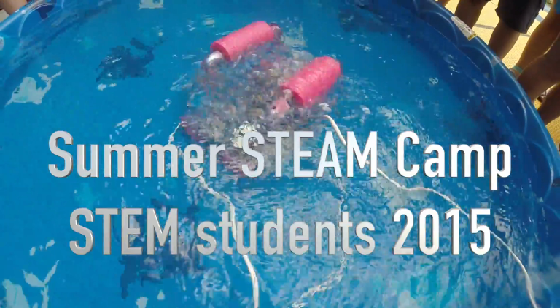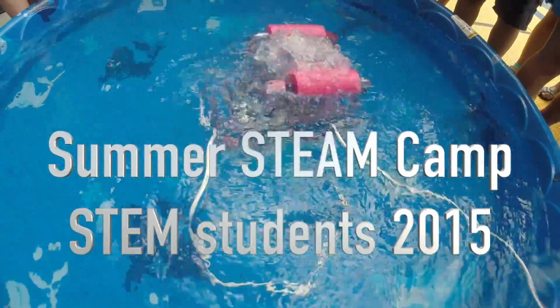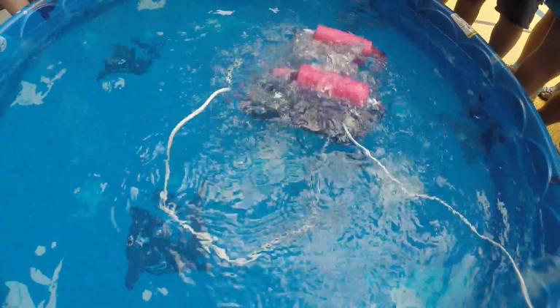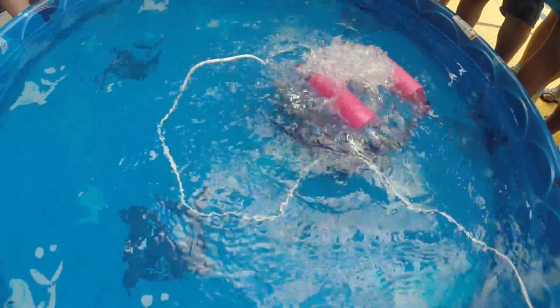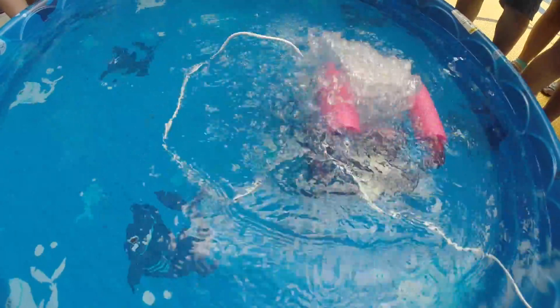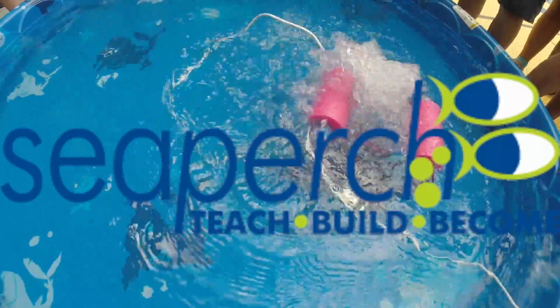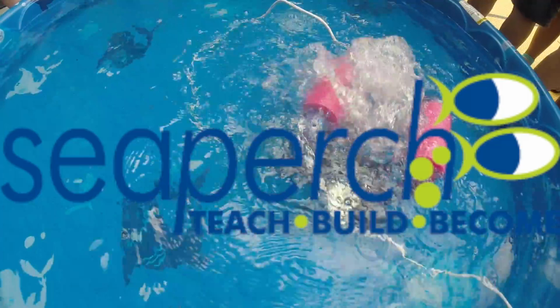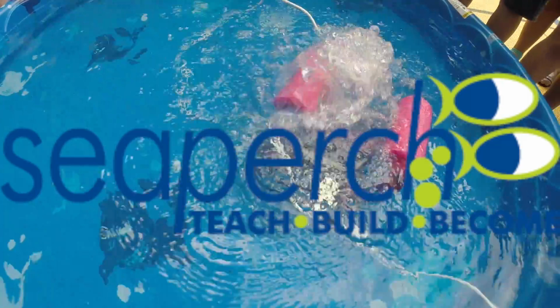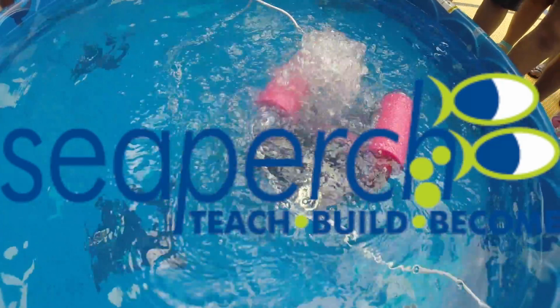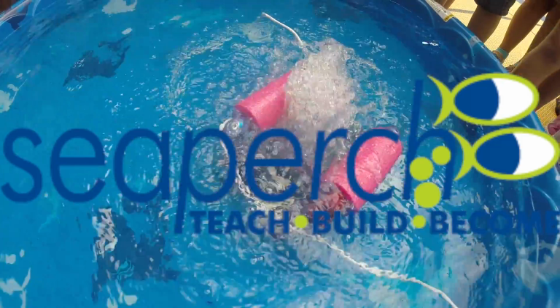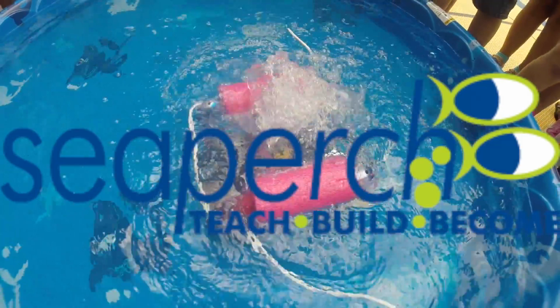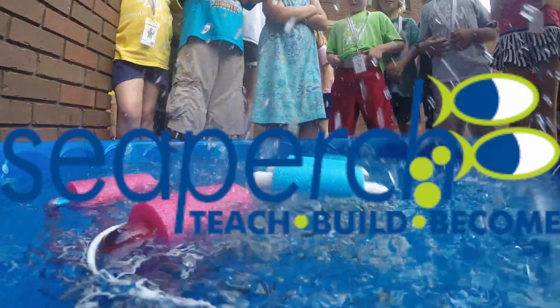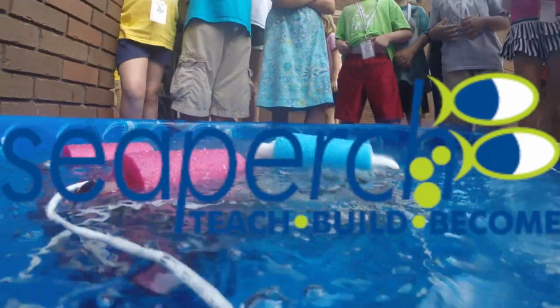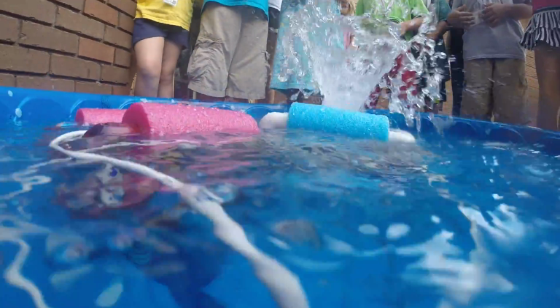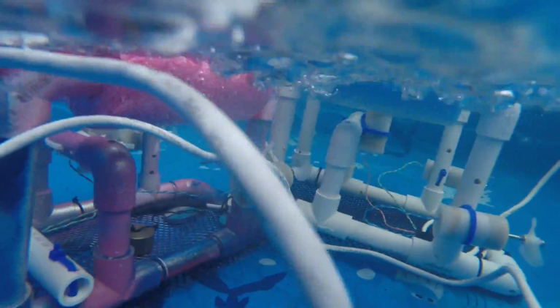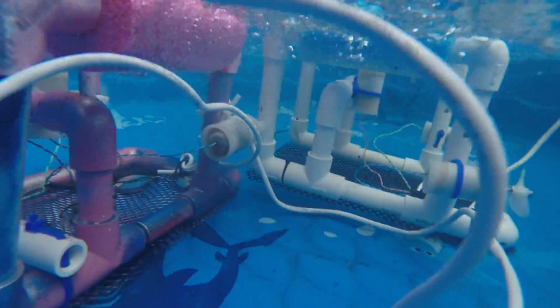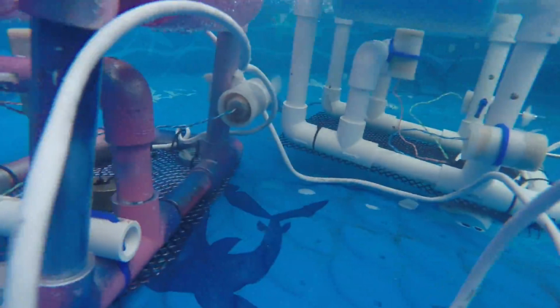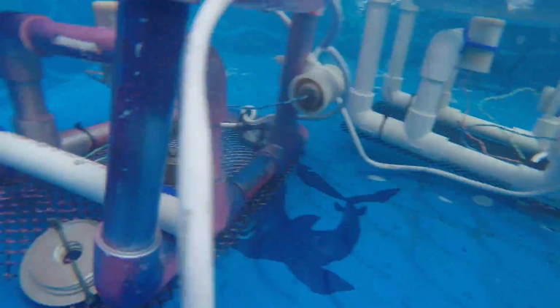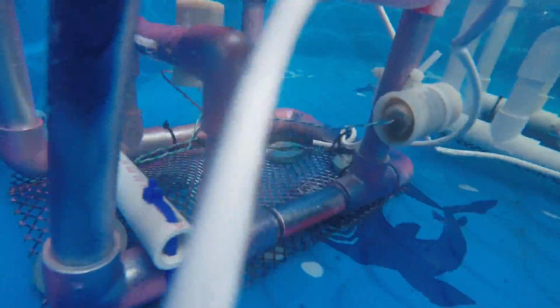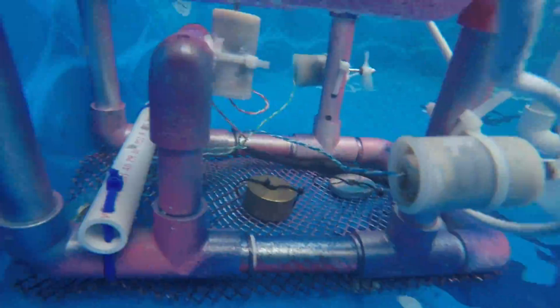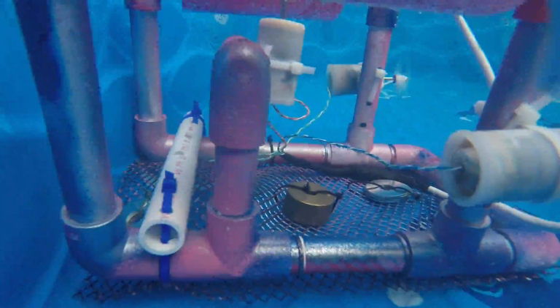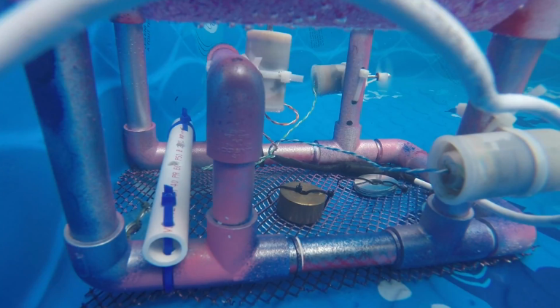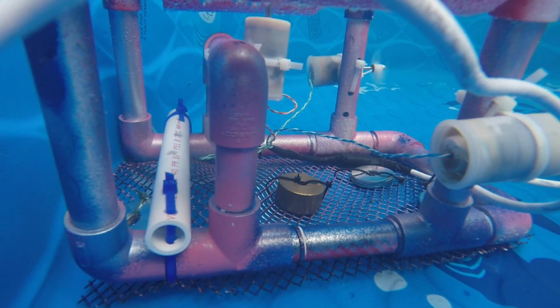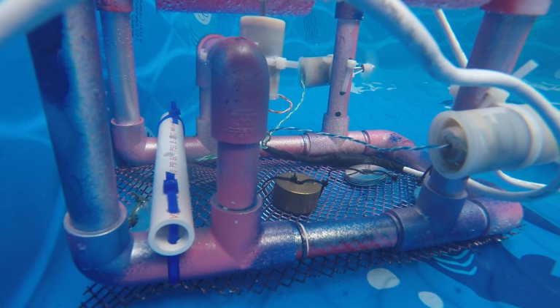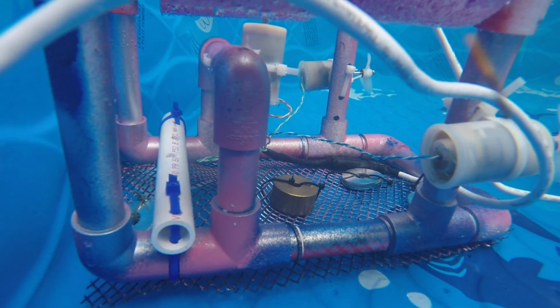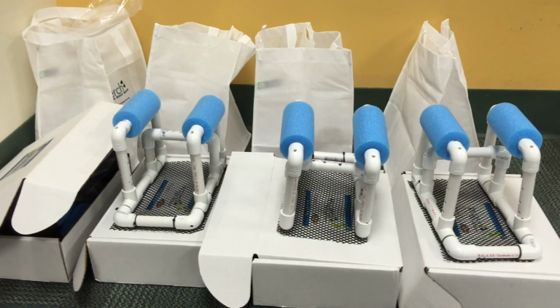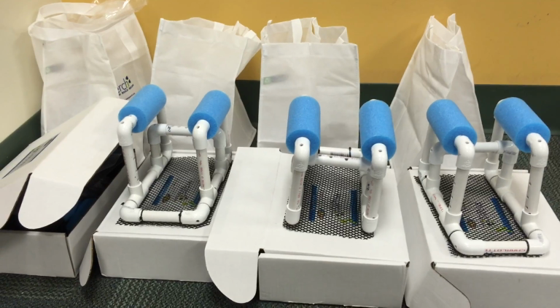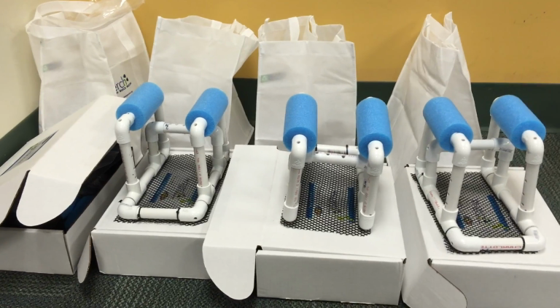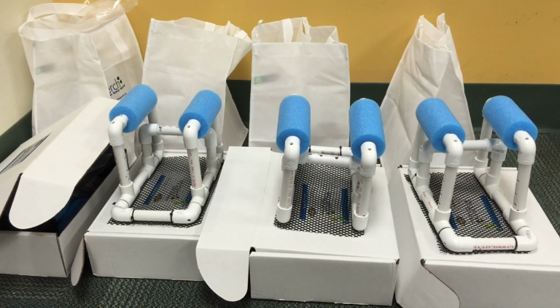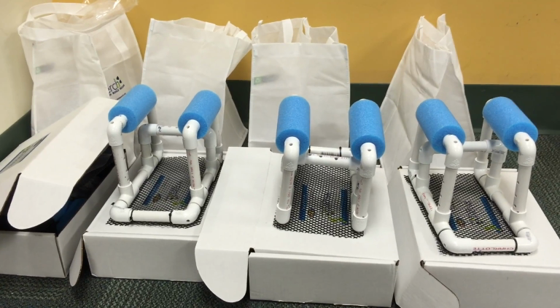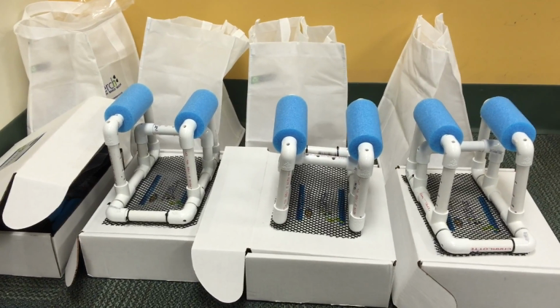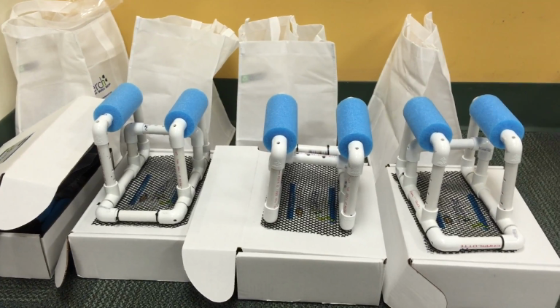Hello, I am Patrick Schell. I have coordinated a Sea Perch project this week and the students had an opportunity to construct a Sea Perch from the ground up.